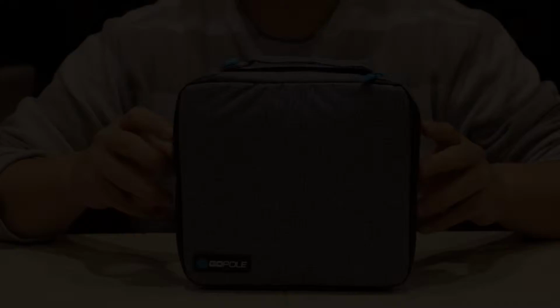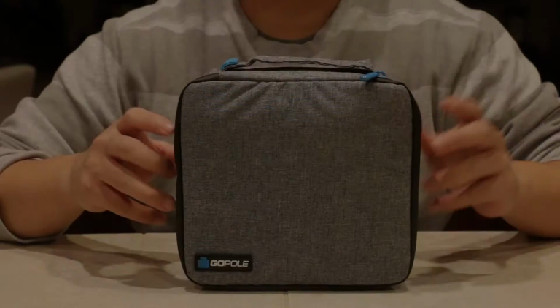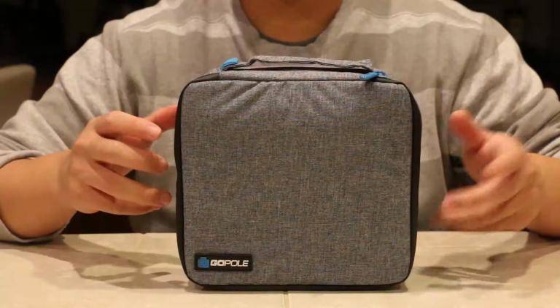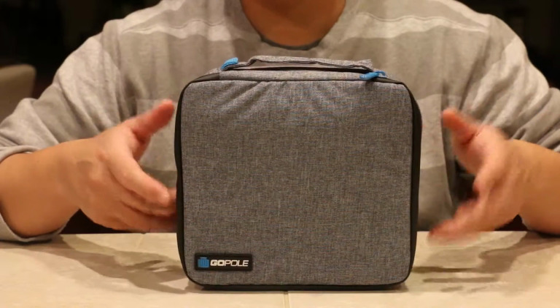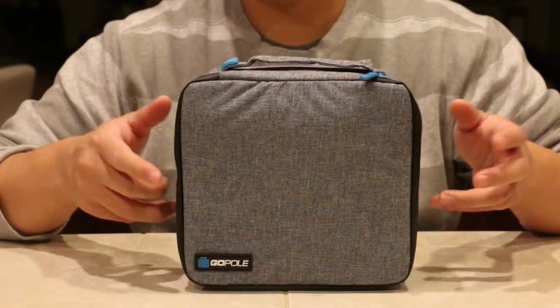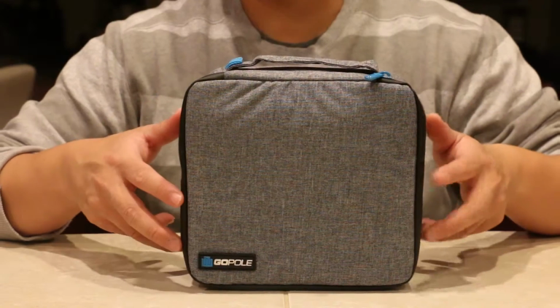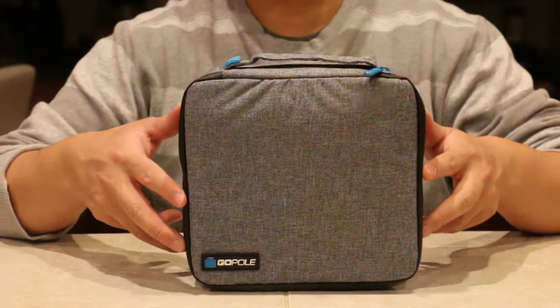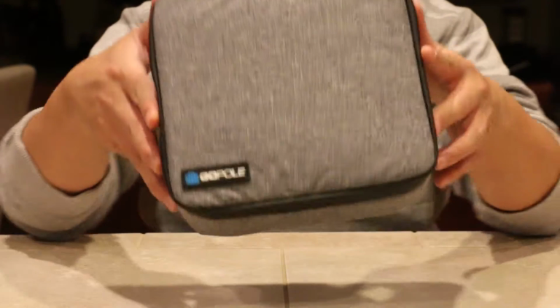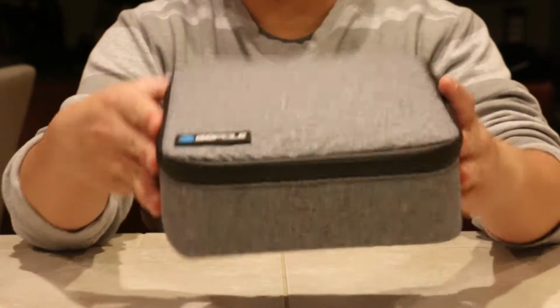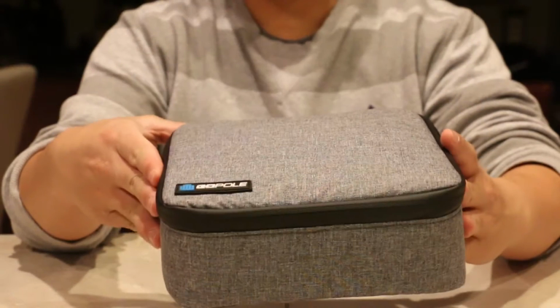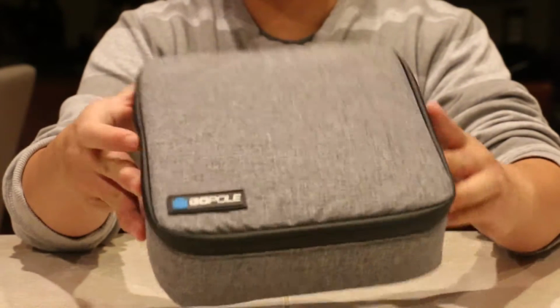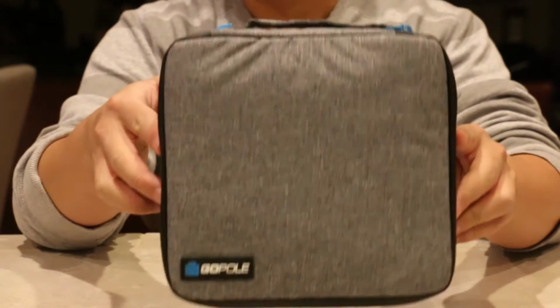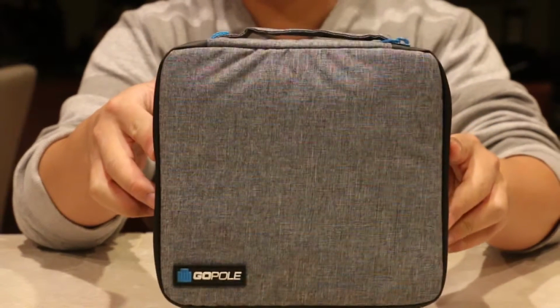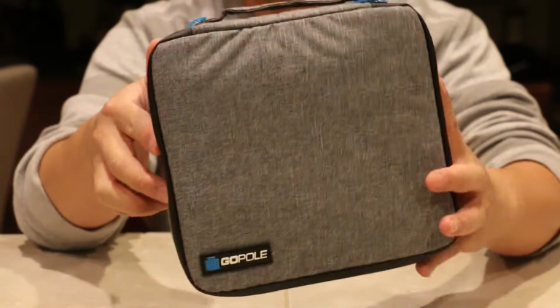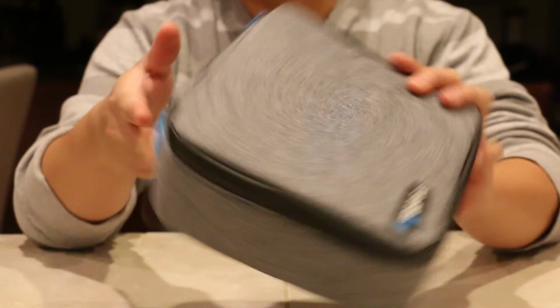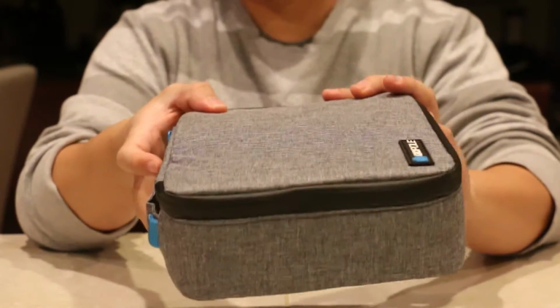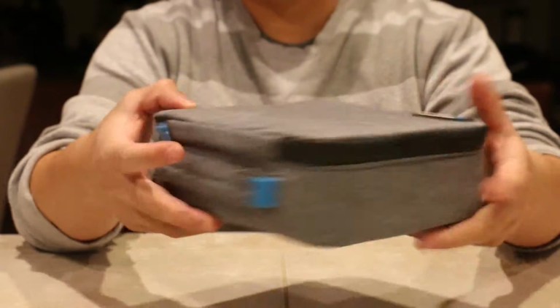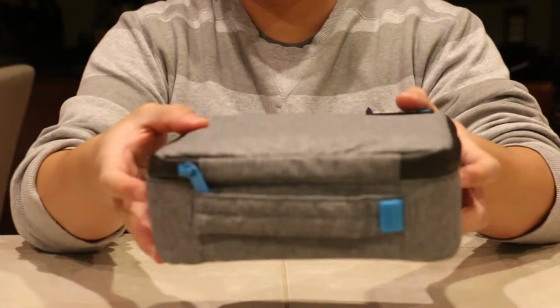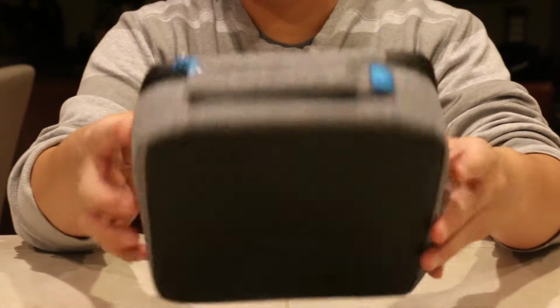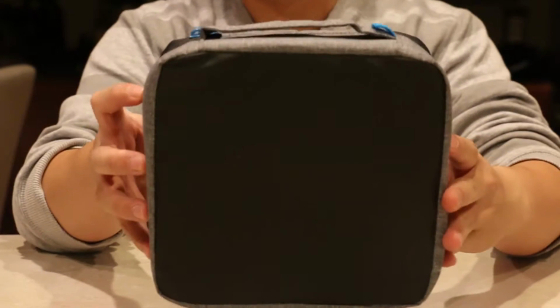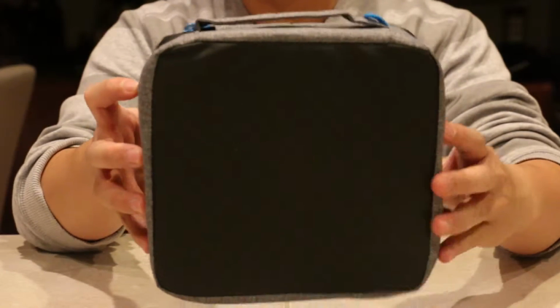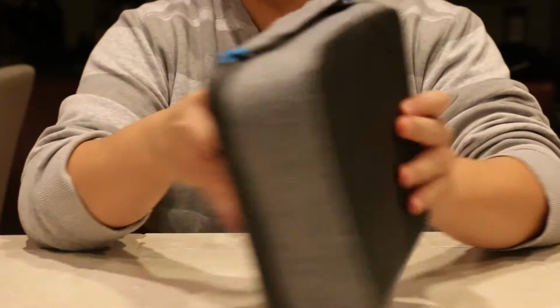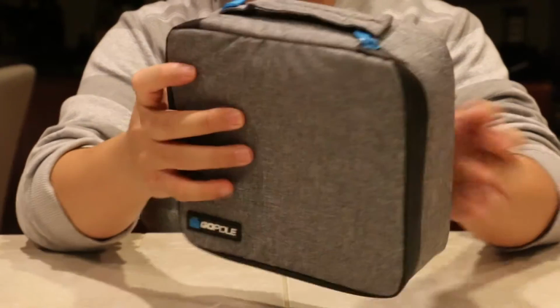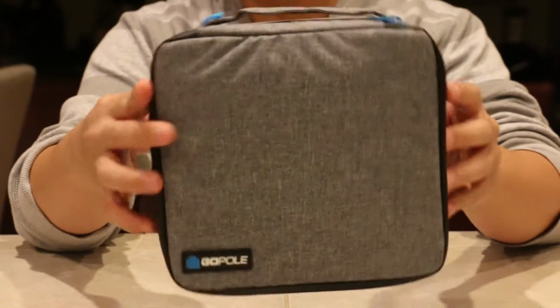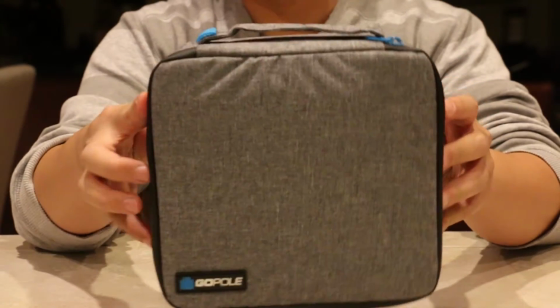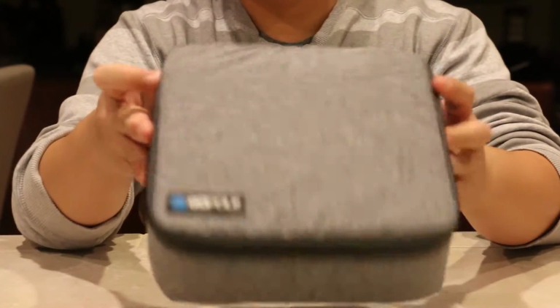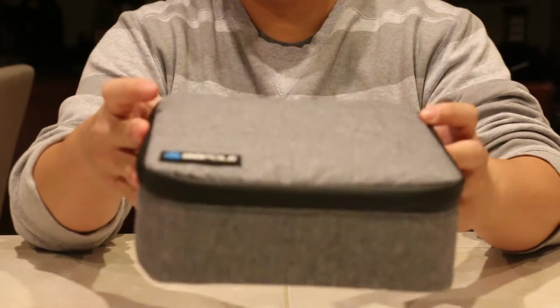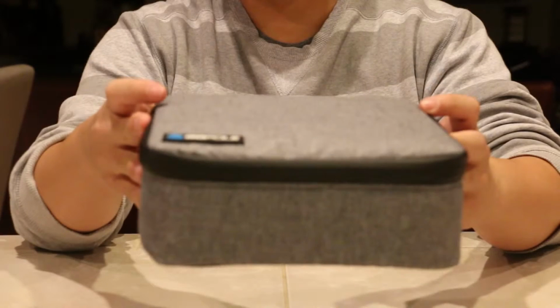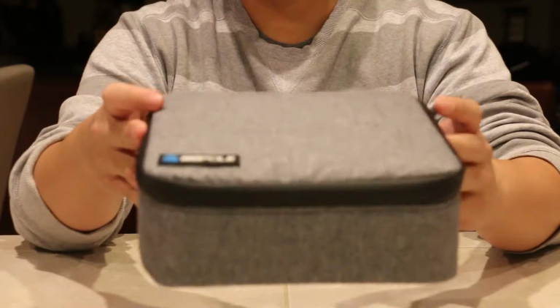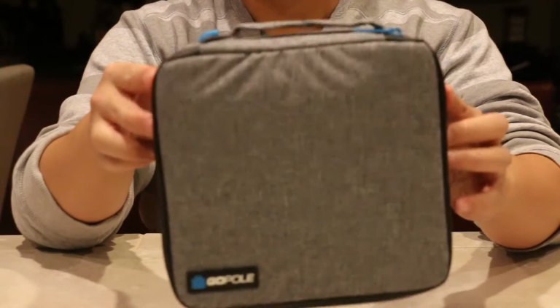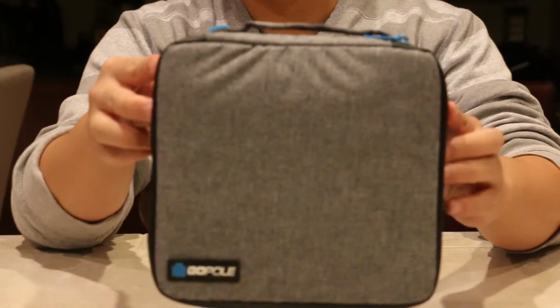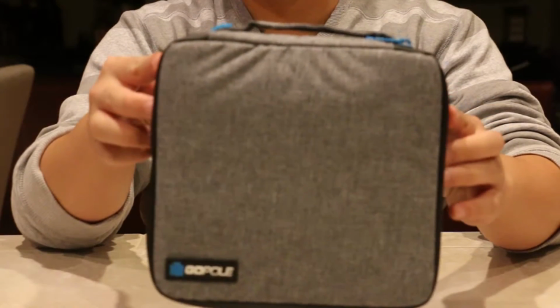I'm DatNinja and today we're taking a look at the GoPro Venture case. It's a soft water-resistant case, as you can see right here. It holds up to two GoPros and mounts and accessories as well. So let's take a look inside.